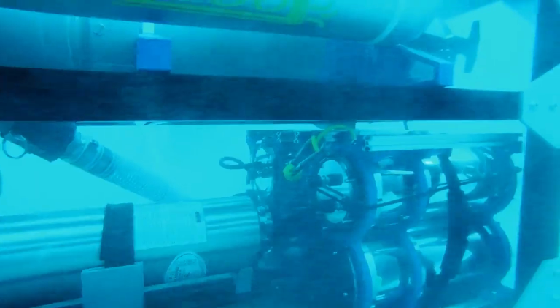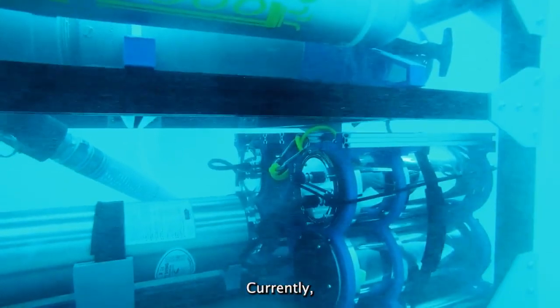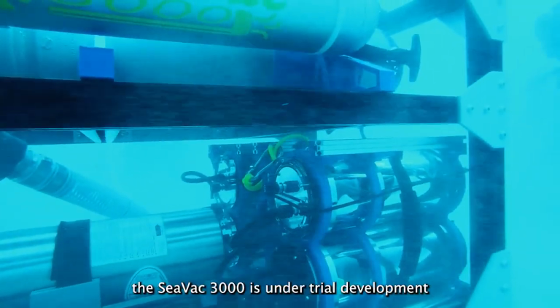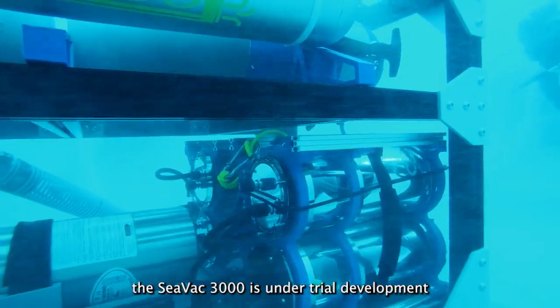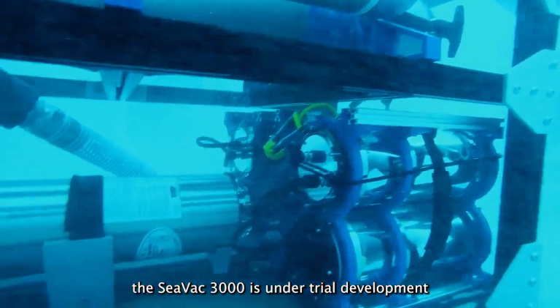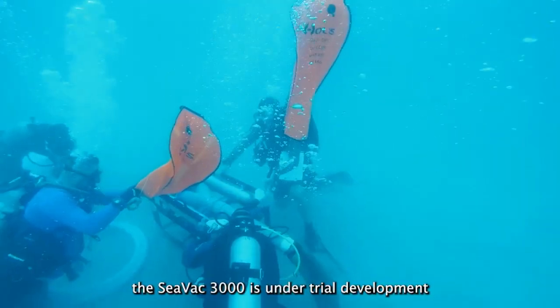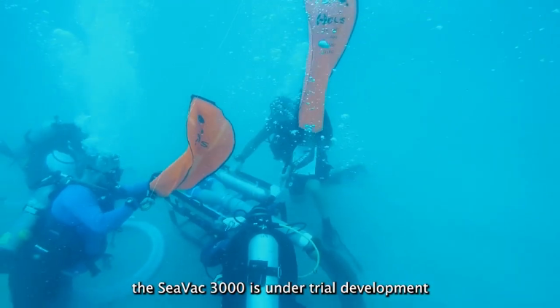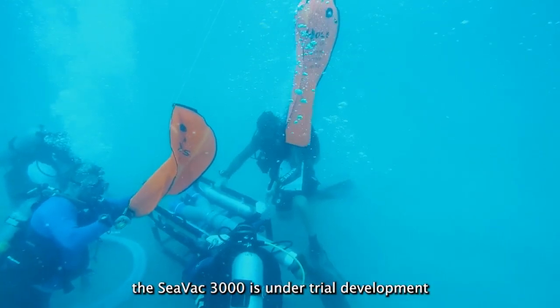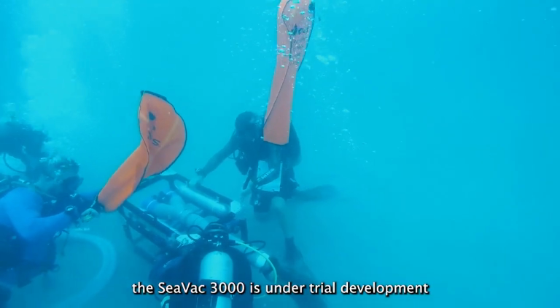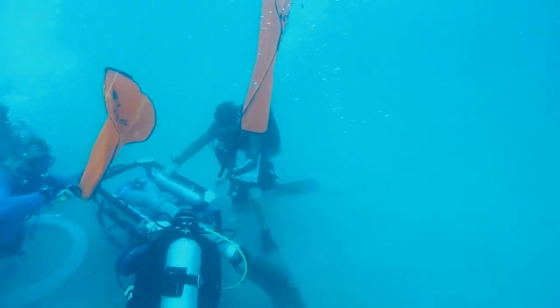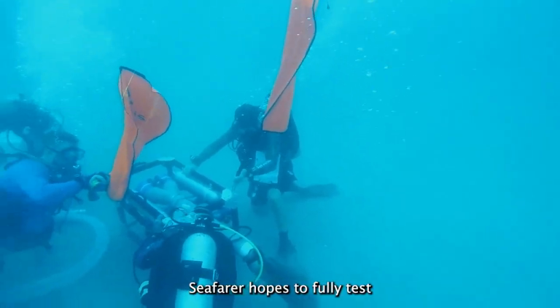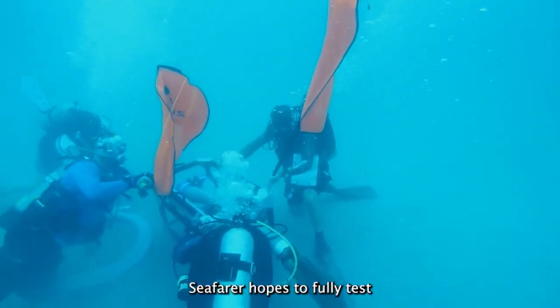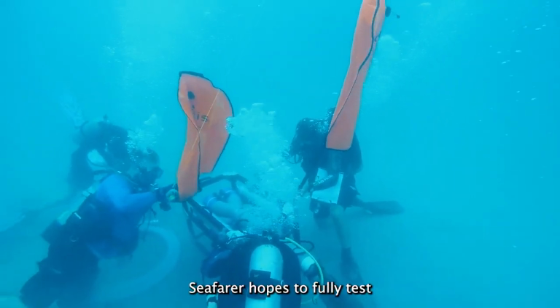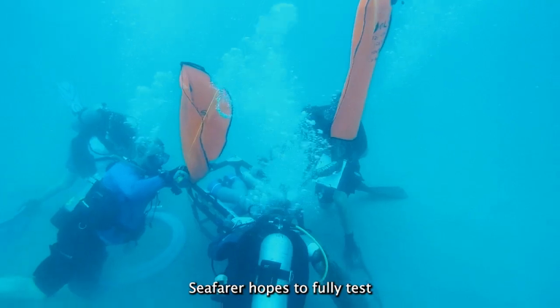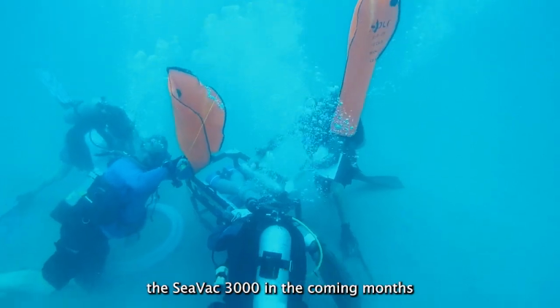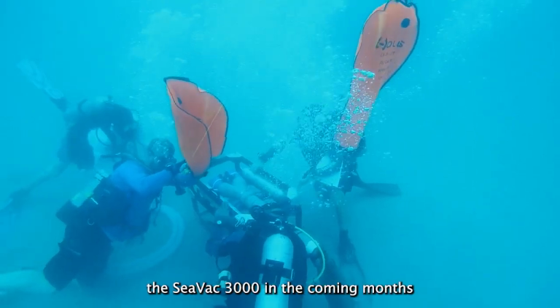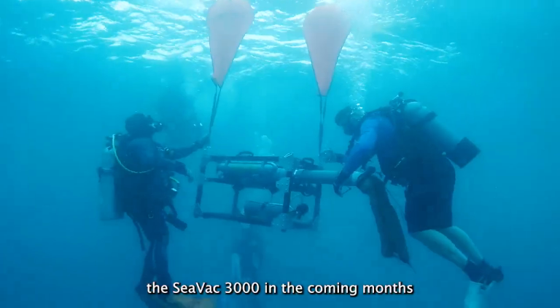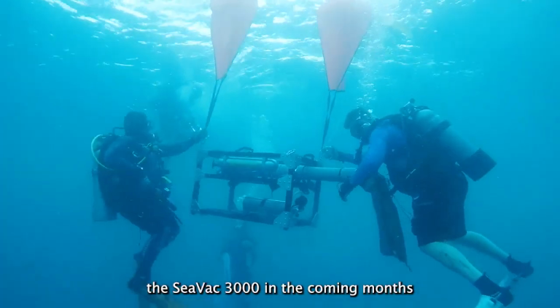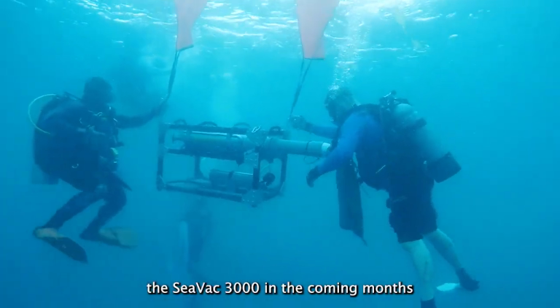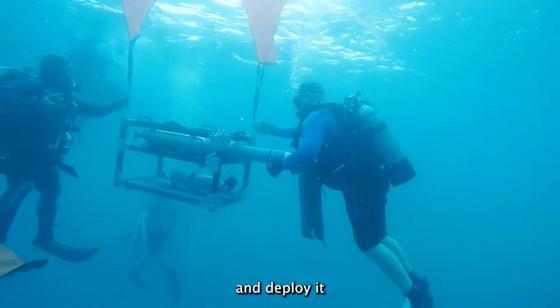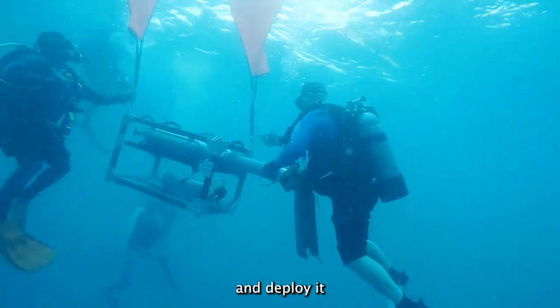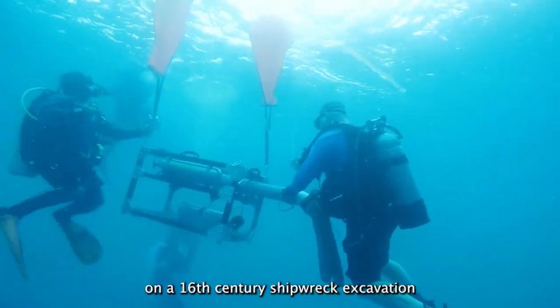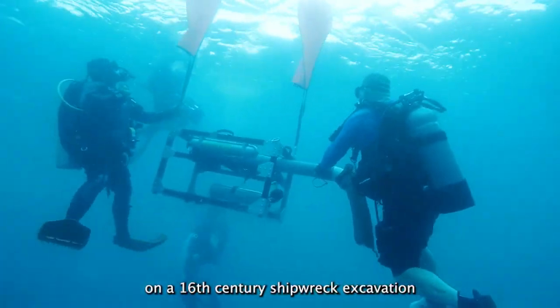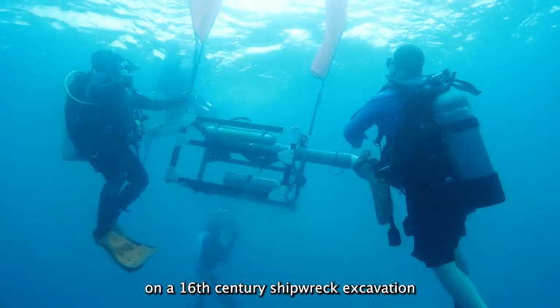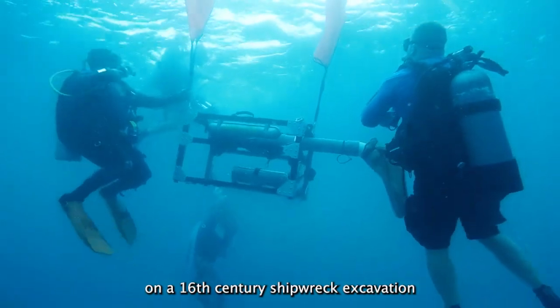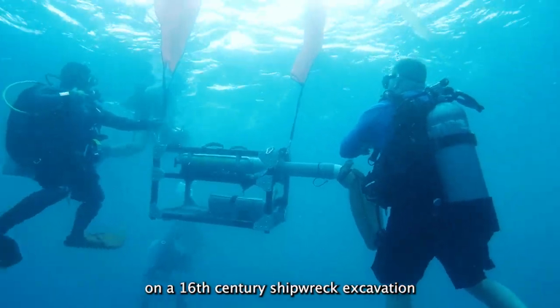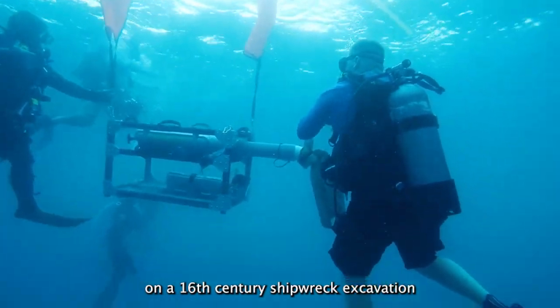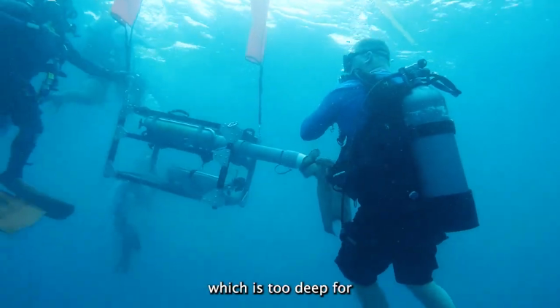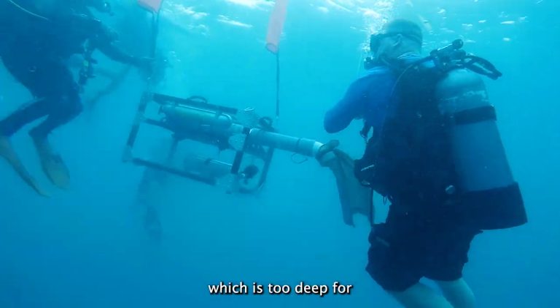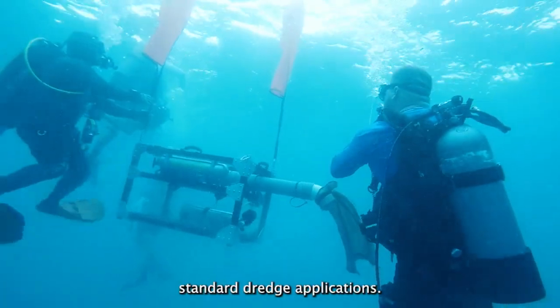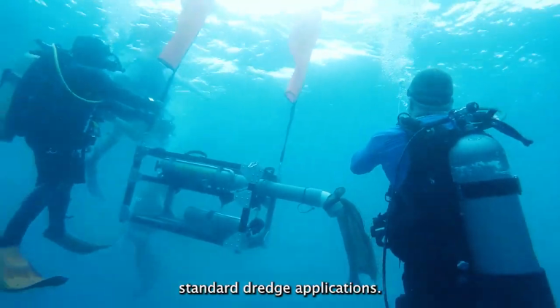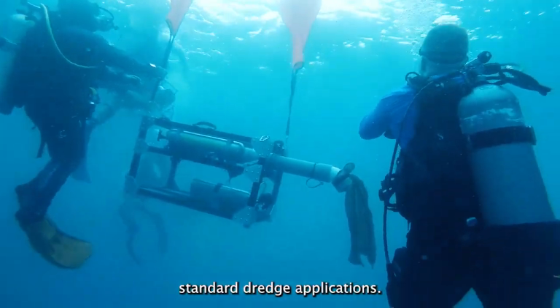Currently, the SEVAC 3000 is under trial development. SEAFARER hopes to fully test the SEVAC 3000 in the coming months and deploy it on a 16th-century shipwreck excavation, which is too deep for standard dredge application.